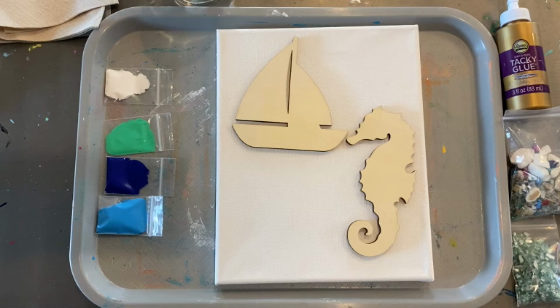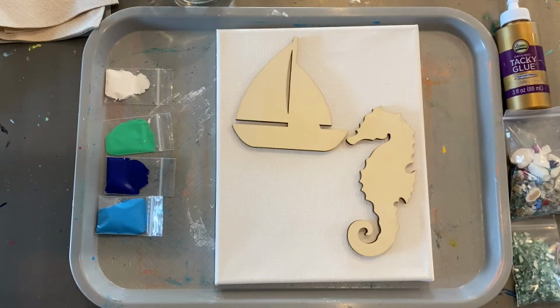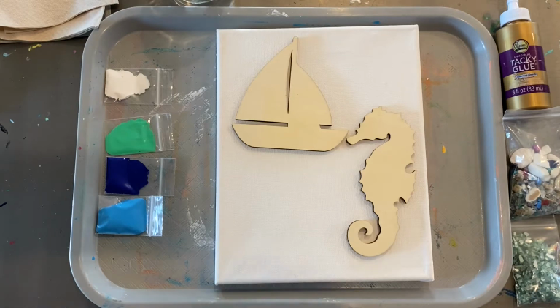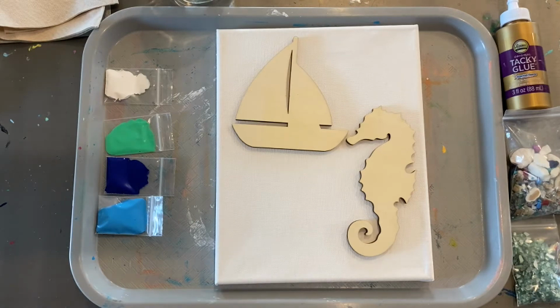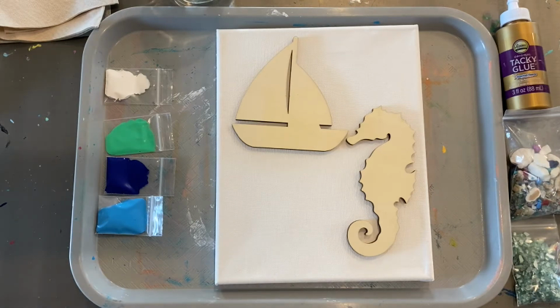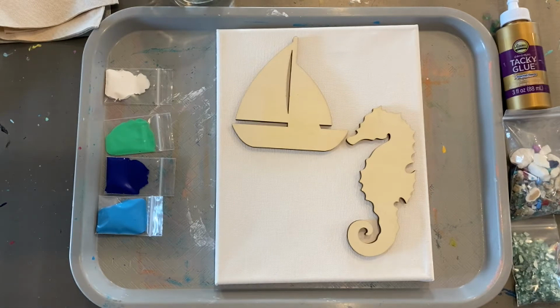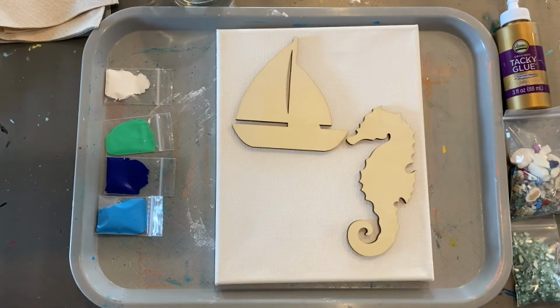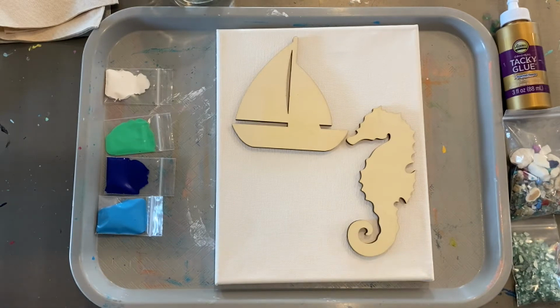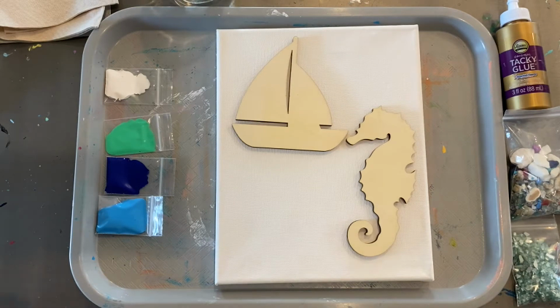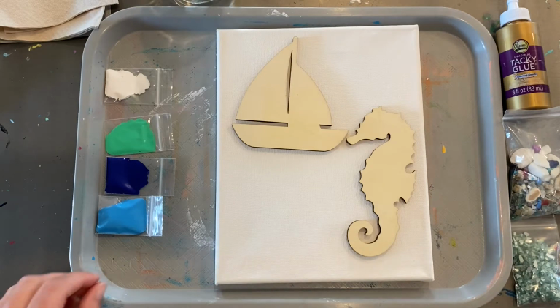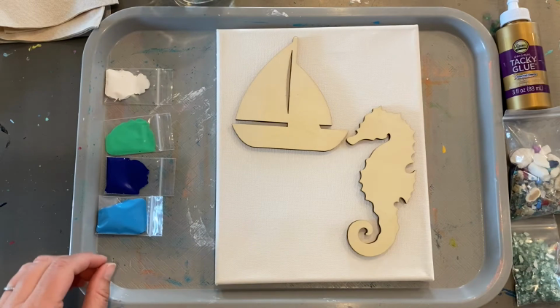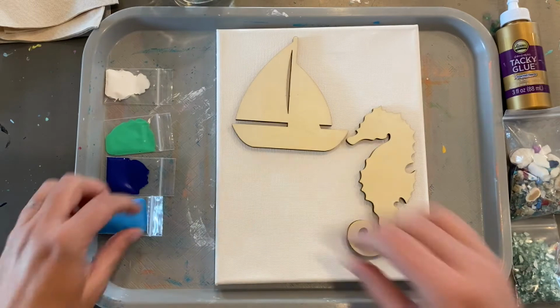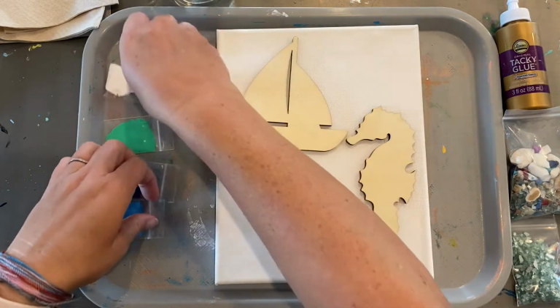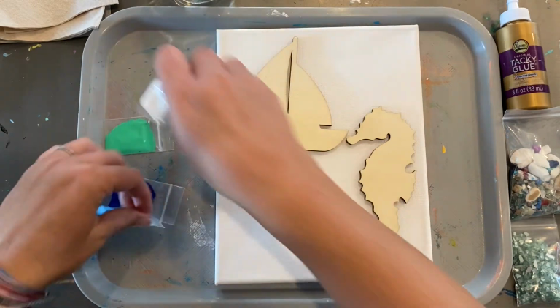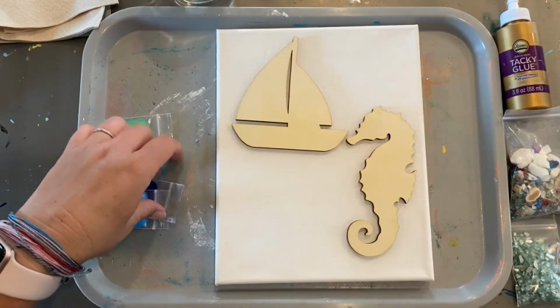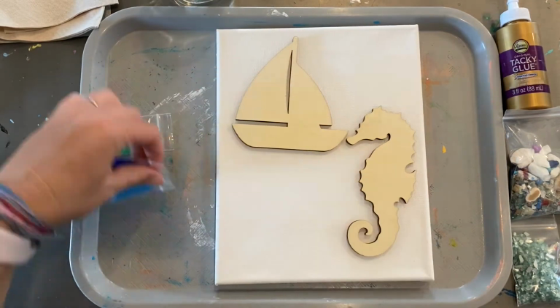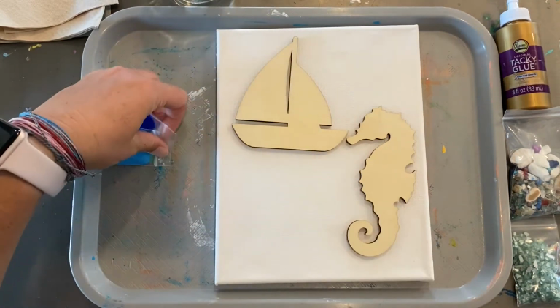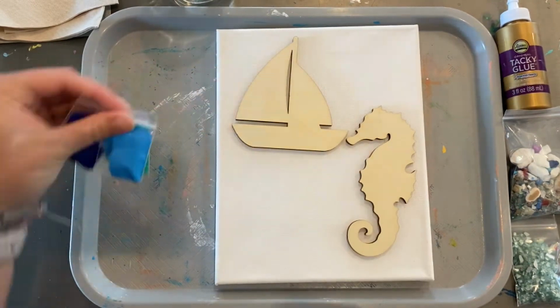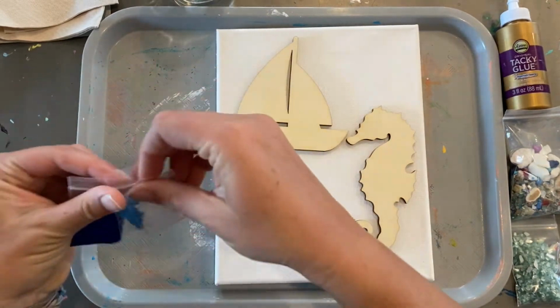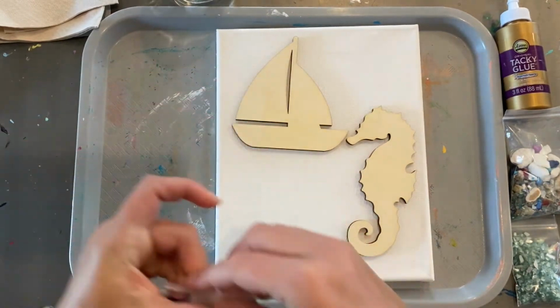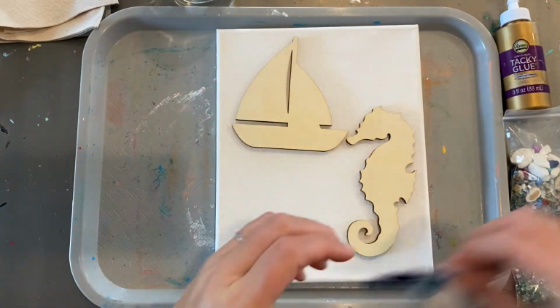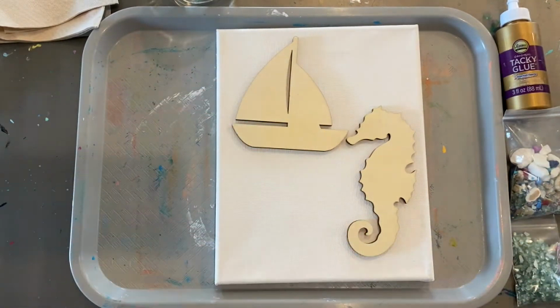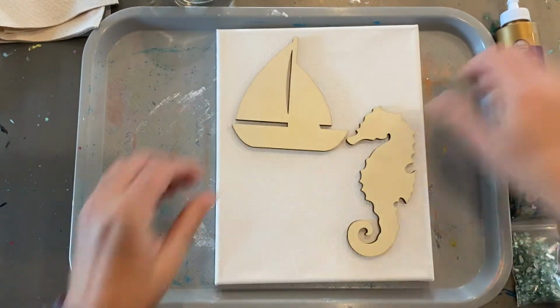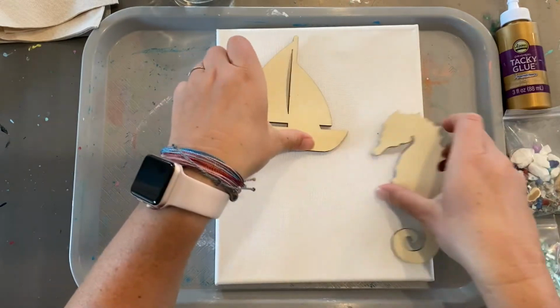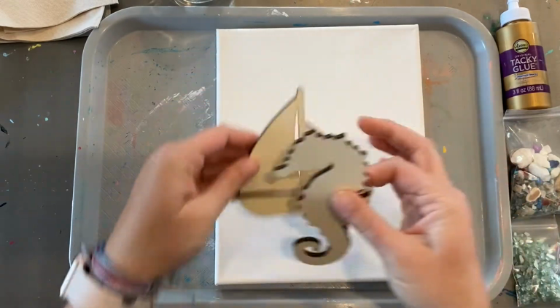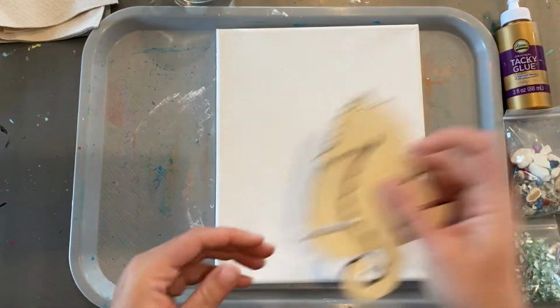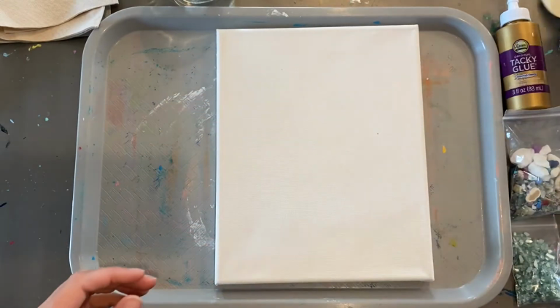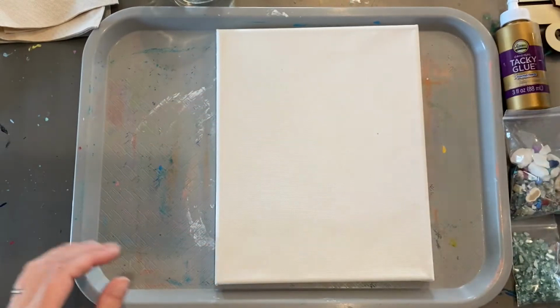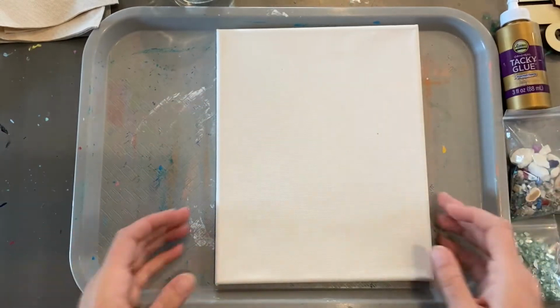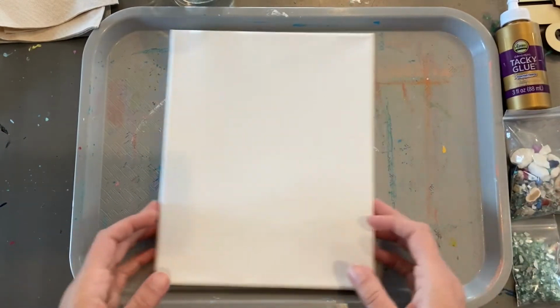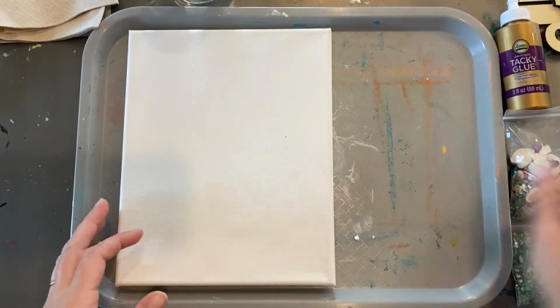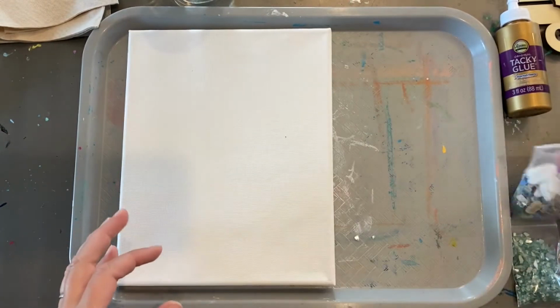Hey friends, today I'm going to walk you through how to make our sailboat seahorse kit. You want to make sure you have something to cover your workspace with, your work area. Look through everything that's in your kit, get familiar with it, and then set it all aside.